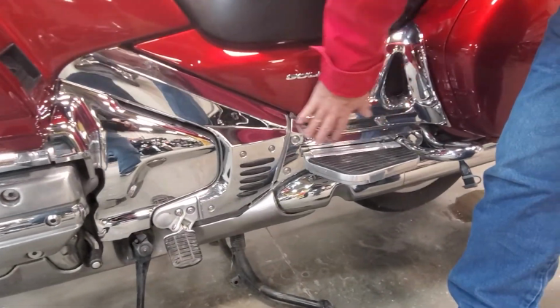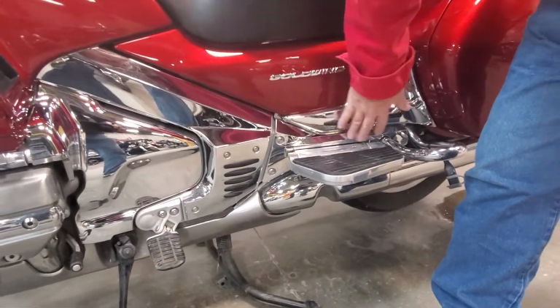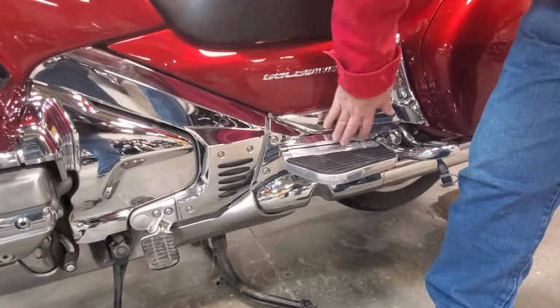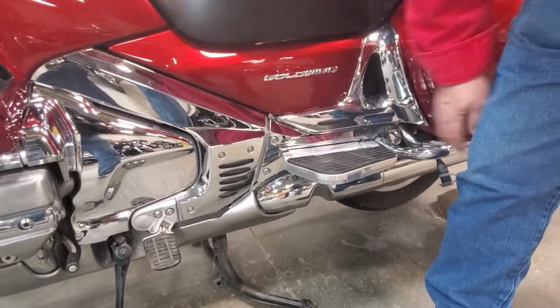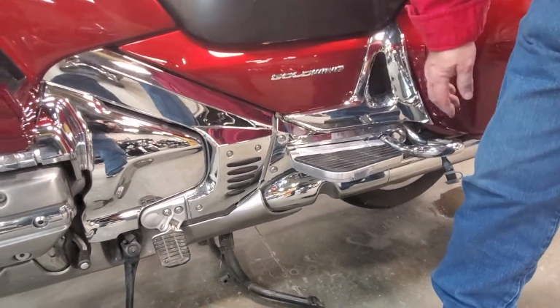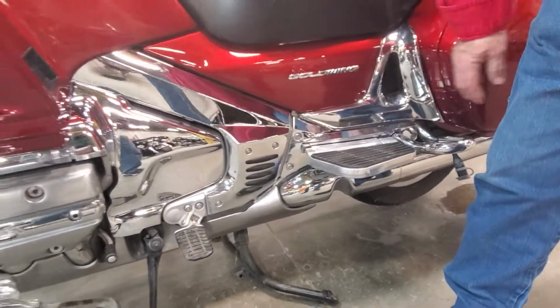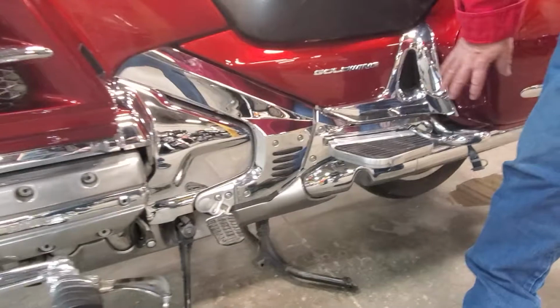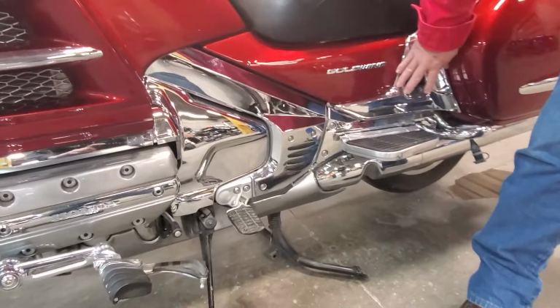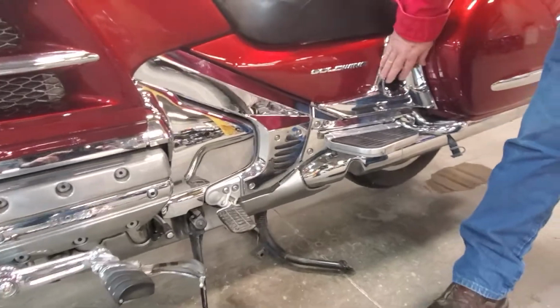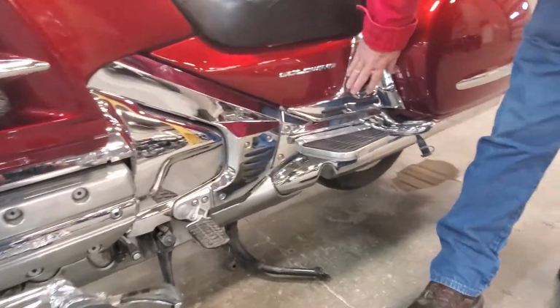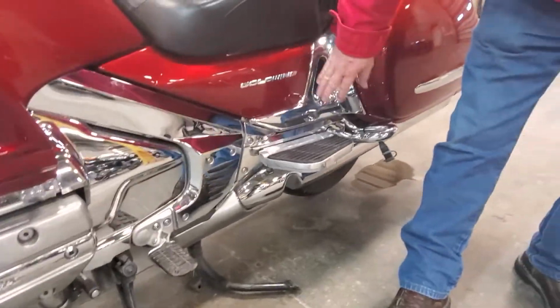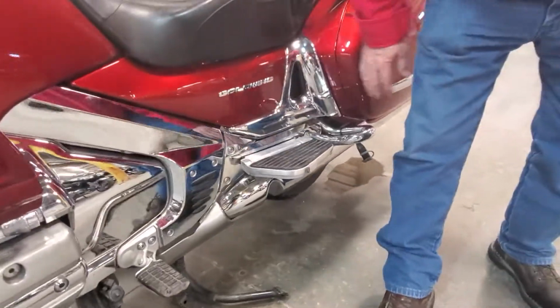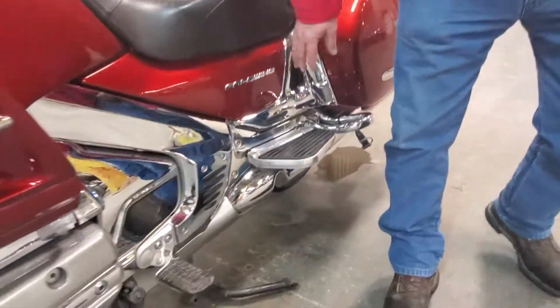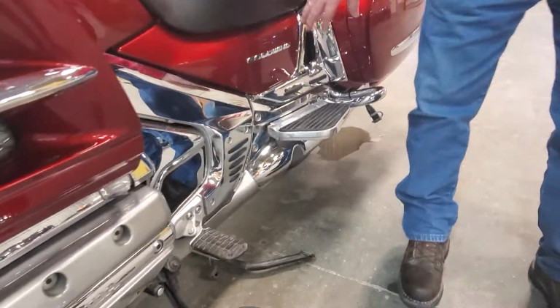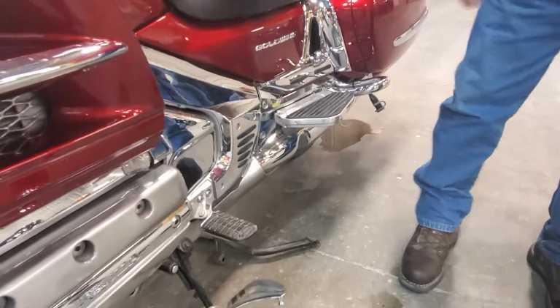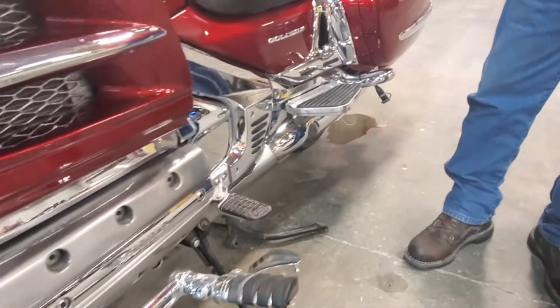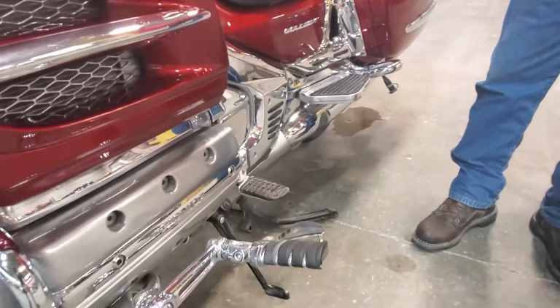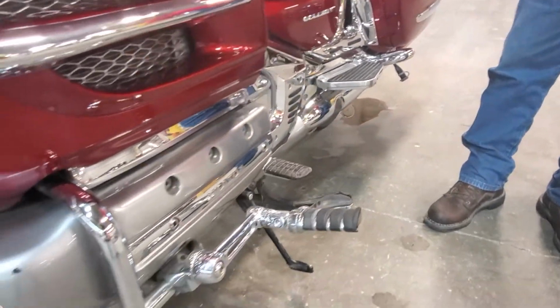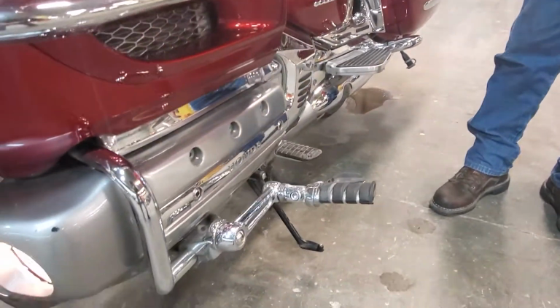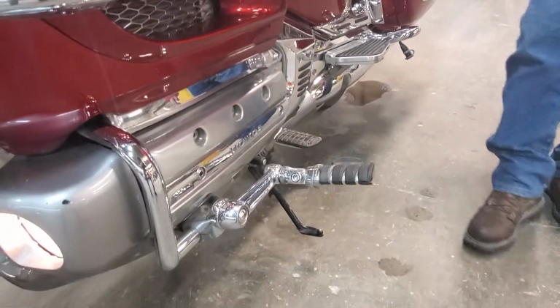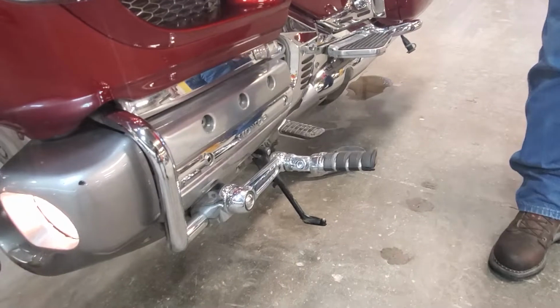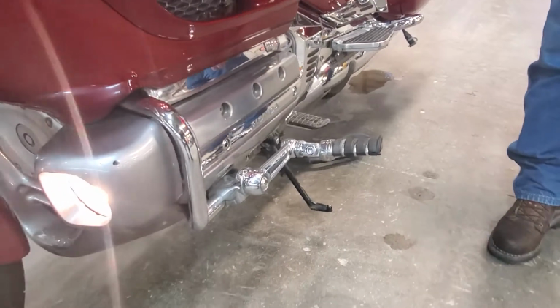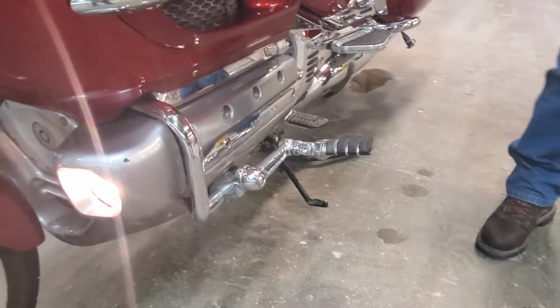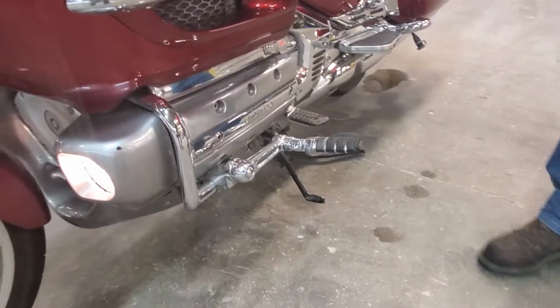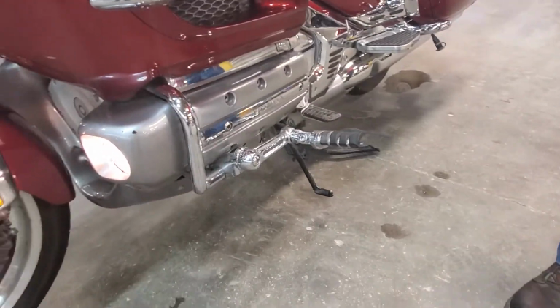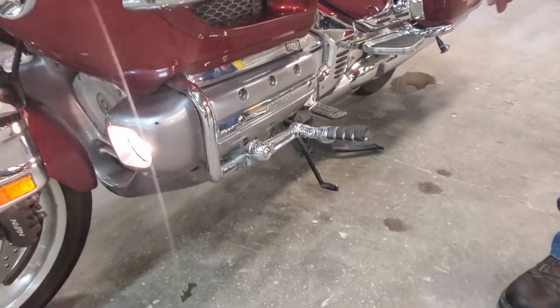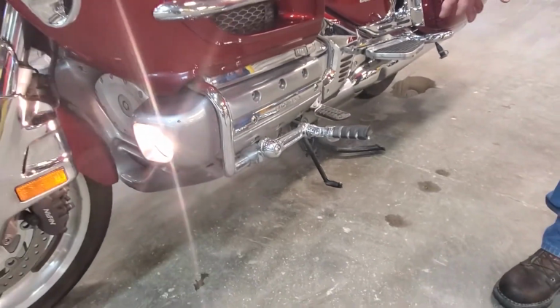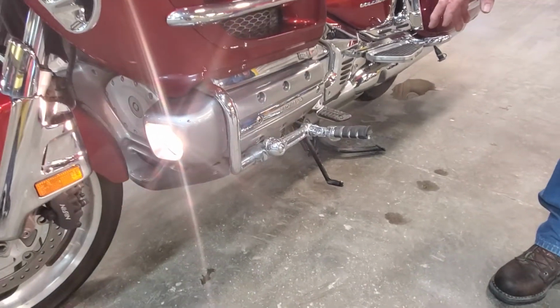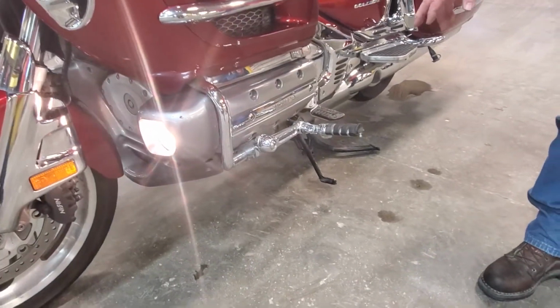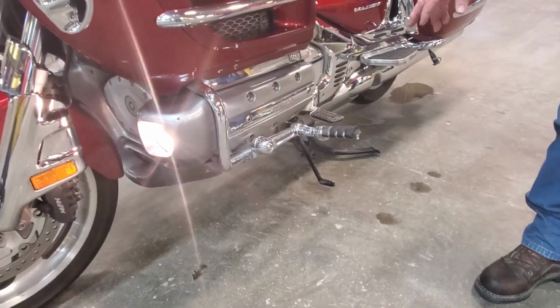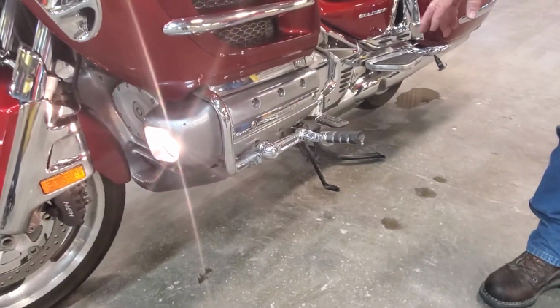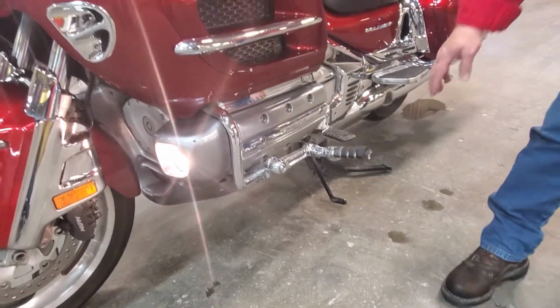Chrome on the kick board down here, which isn't normal. Got the chrome around the battery cover there, and it does have a new battery in it too. Got the Karaoke knife-style foot pegs here.